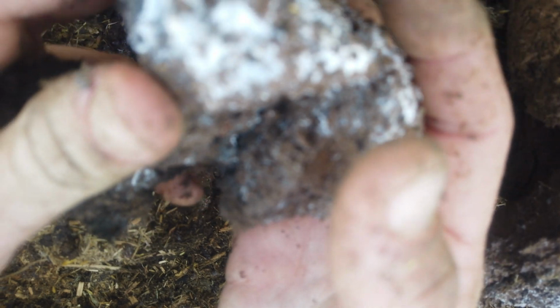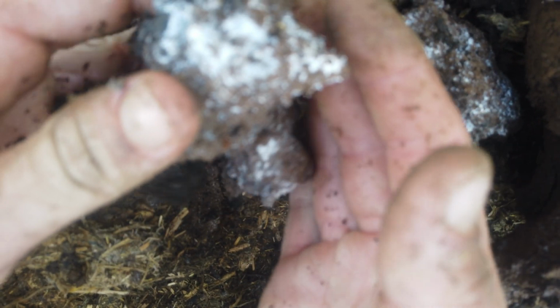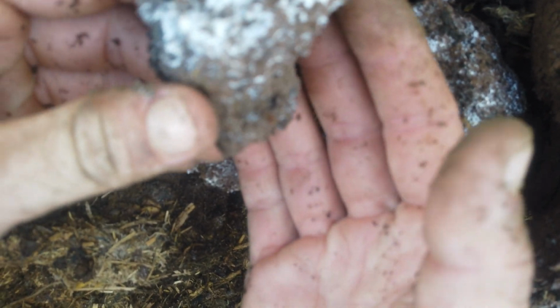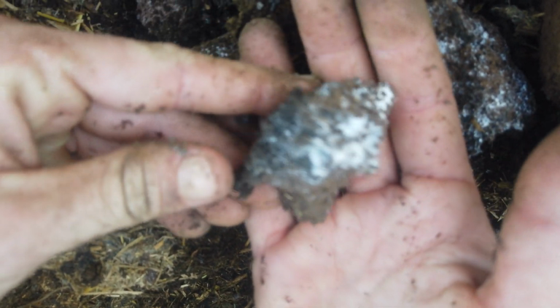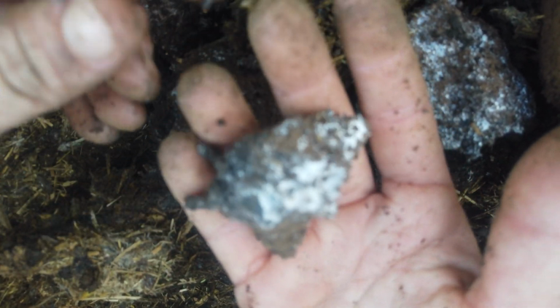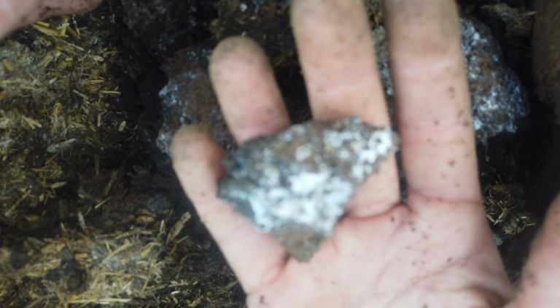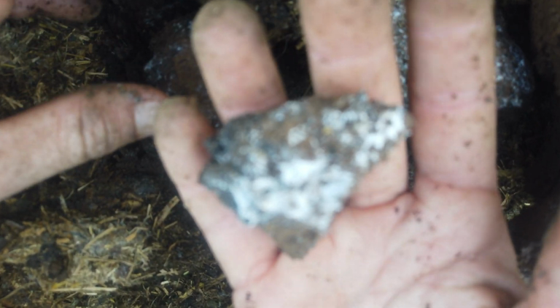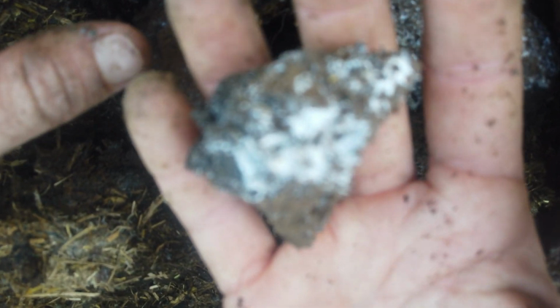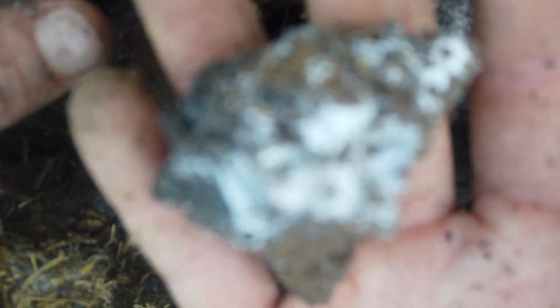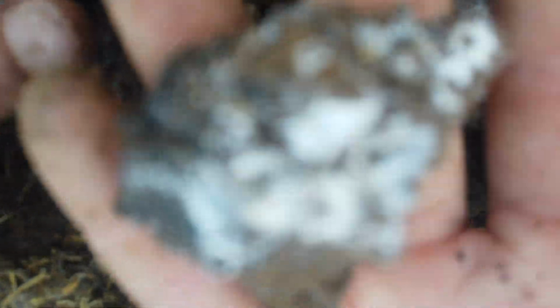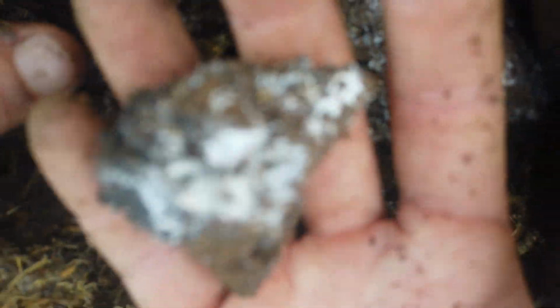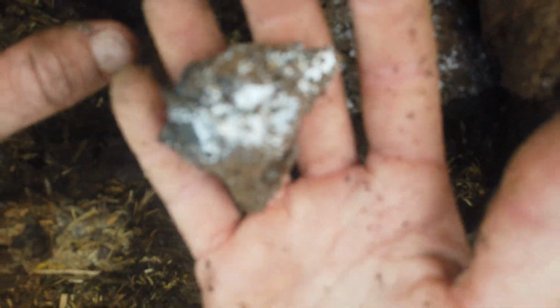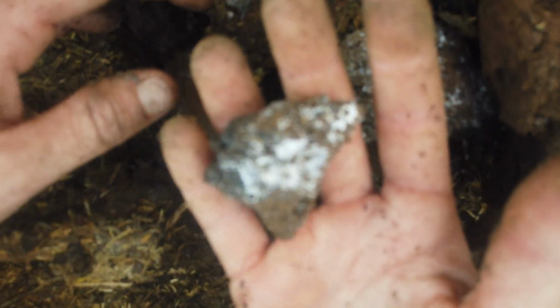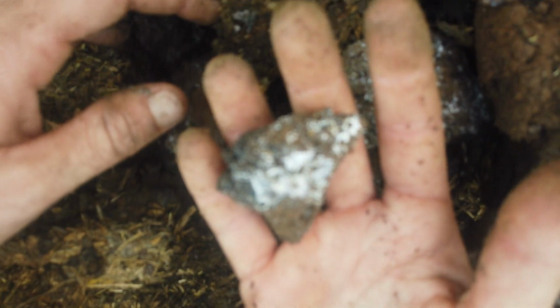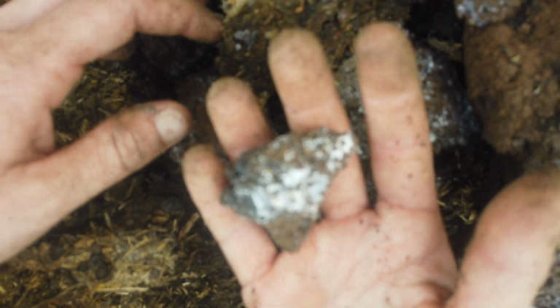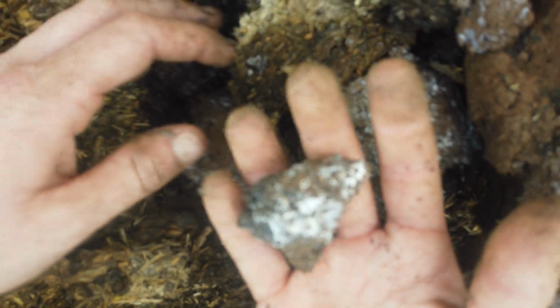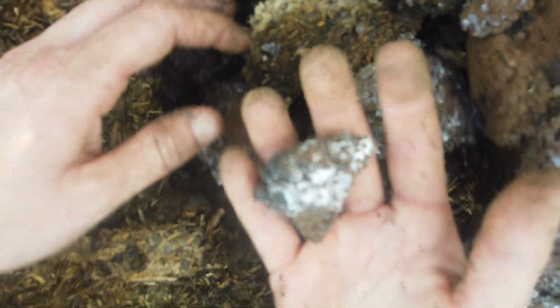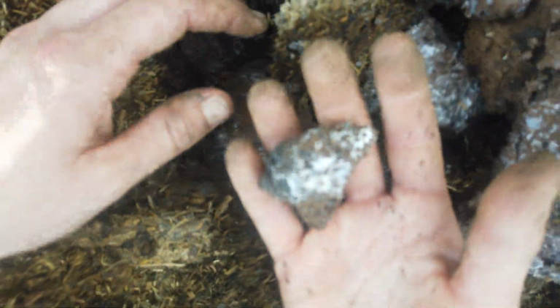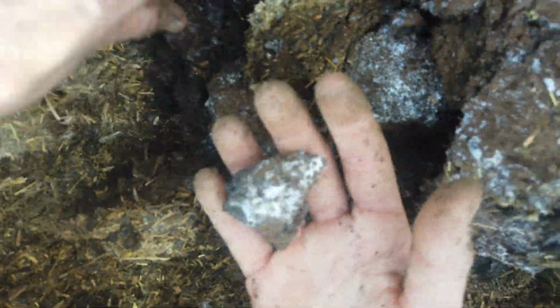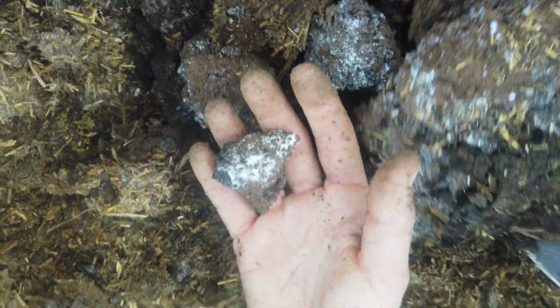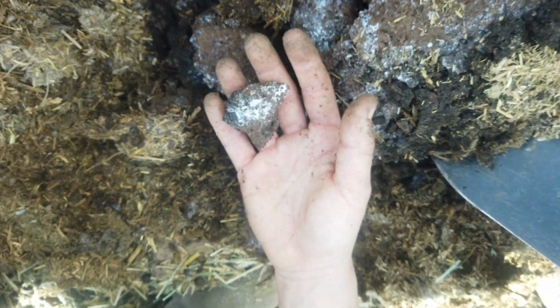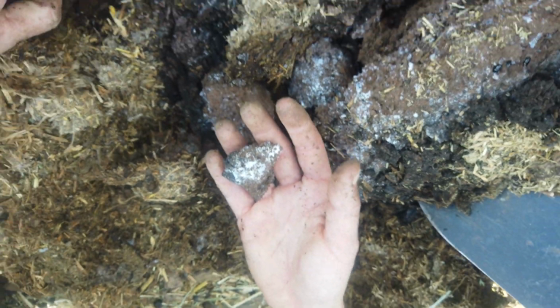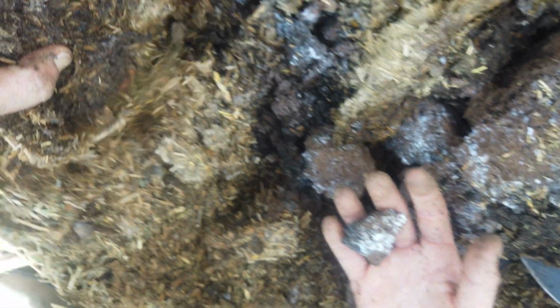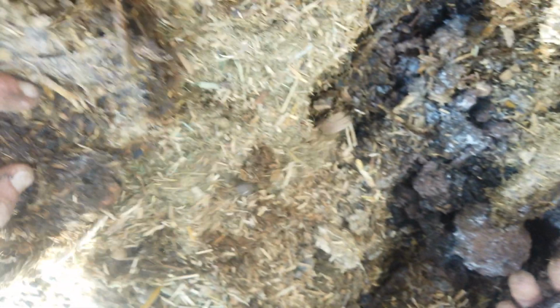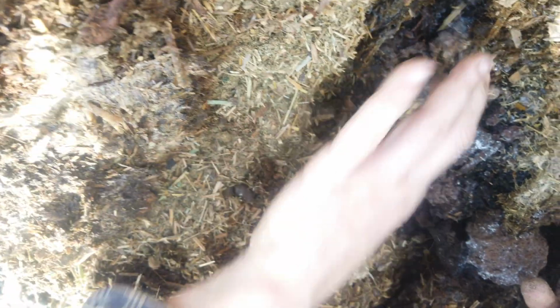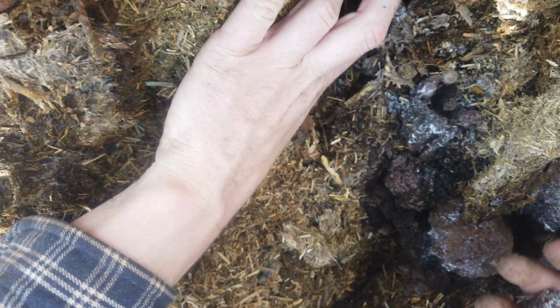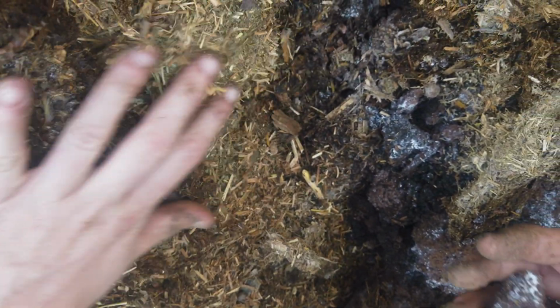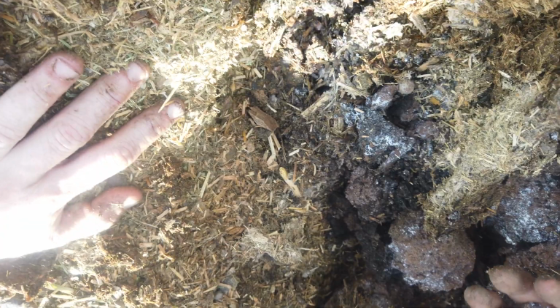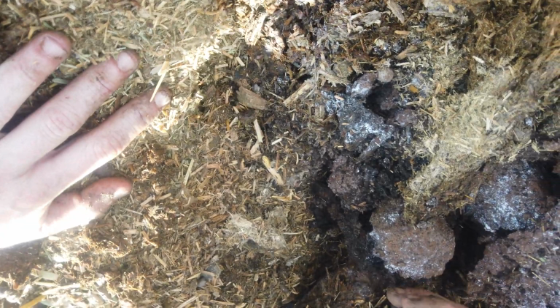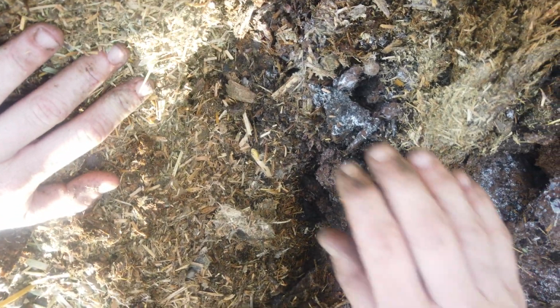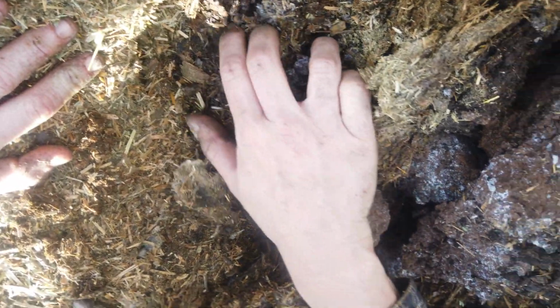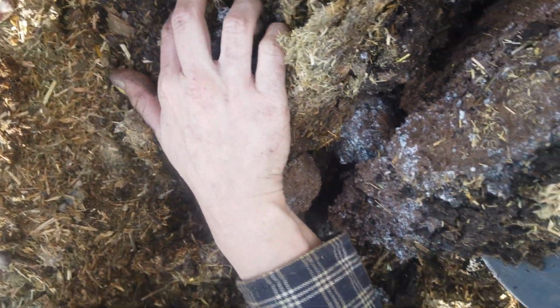Not as high a ratio of char as I want. But we could go dig in the last pen where I put more char and do the same thing — dig a layer and see what it's looking like. But that's pretty great mycelial development.